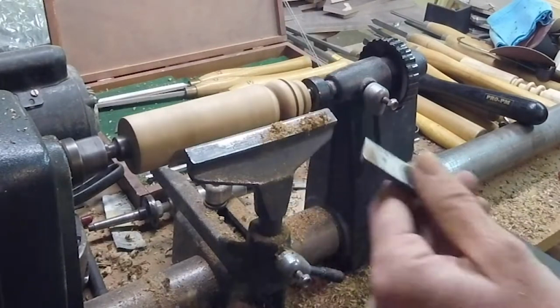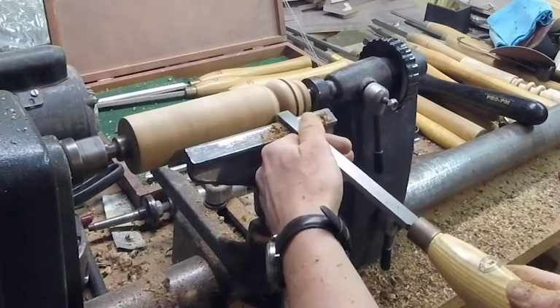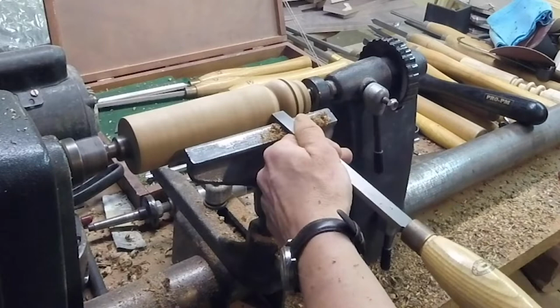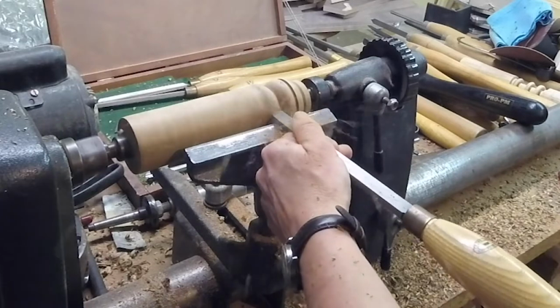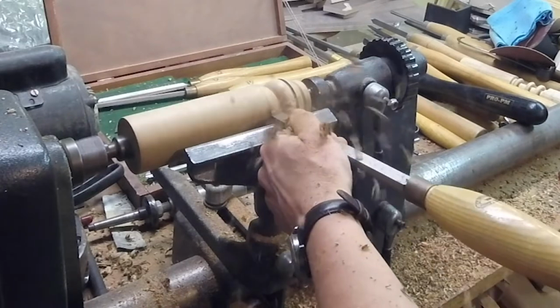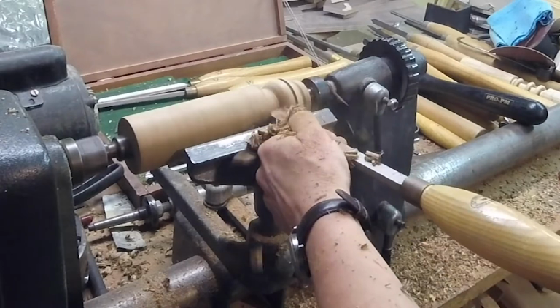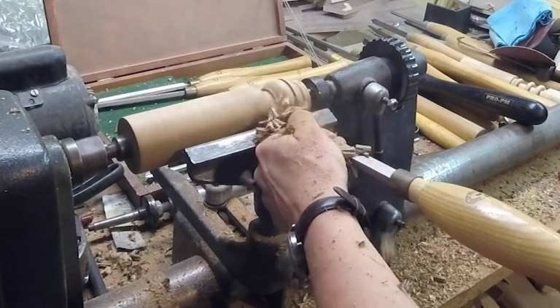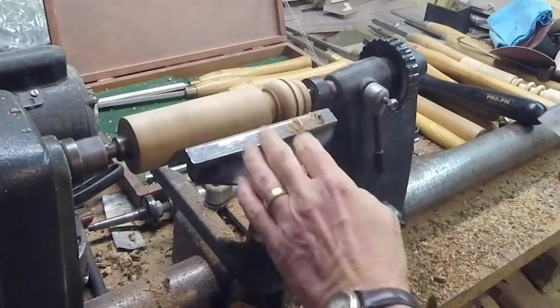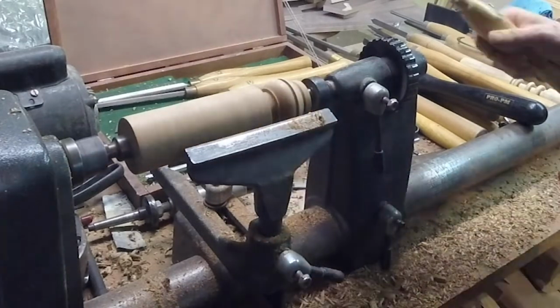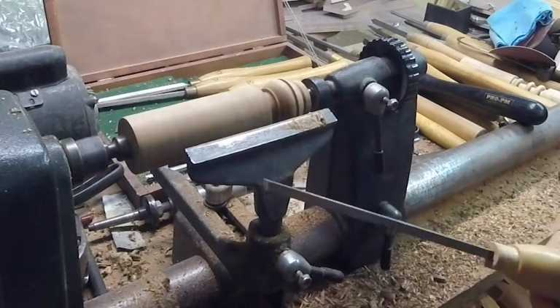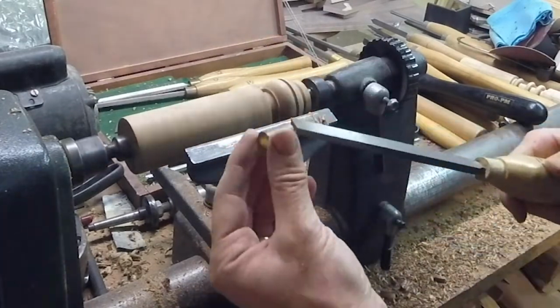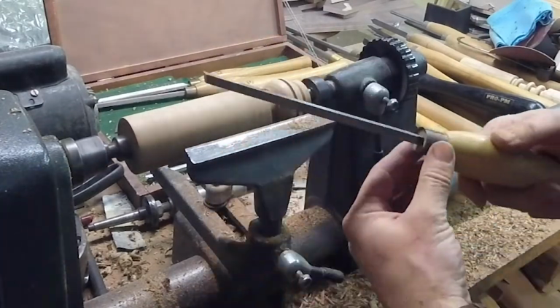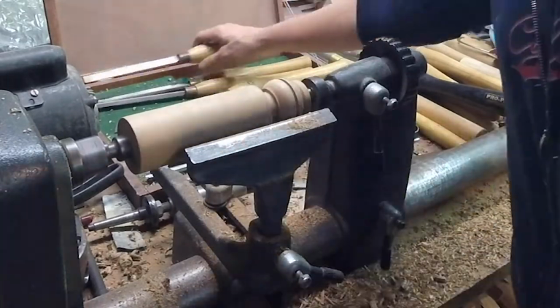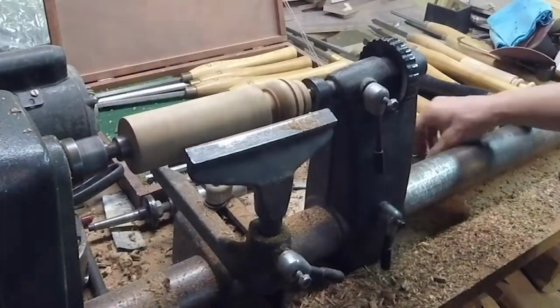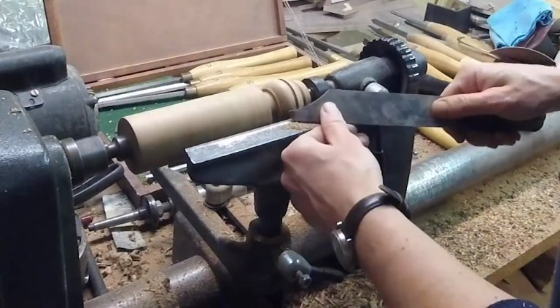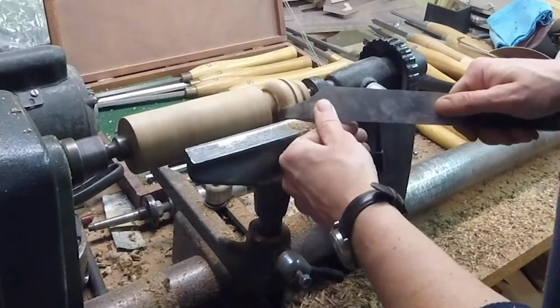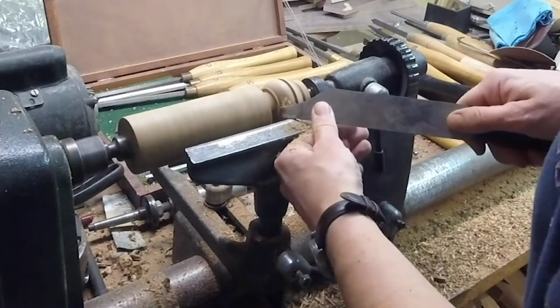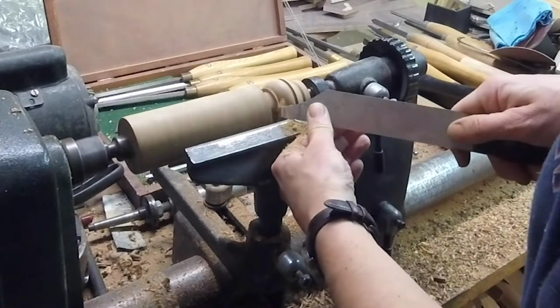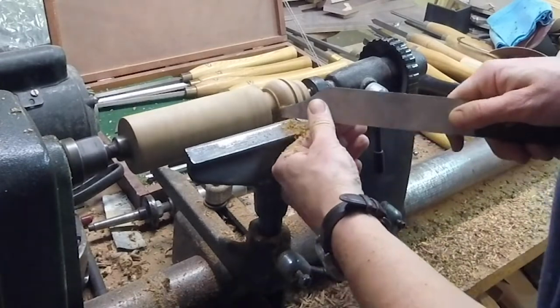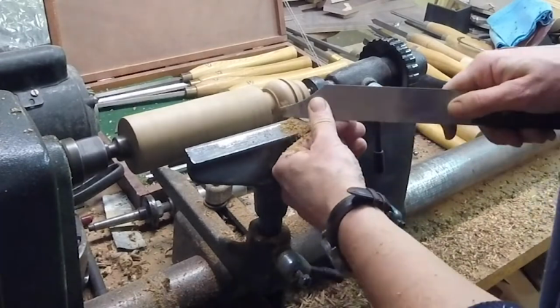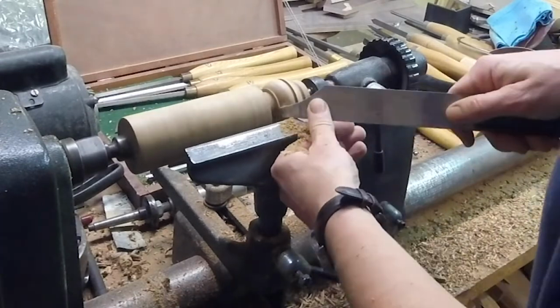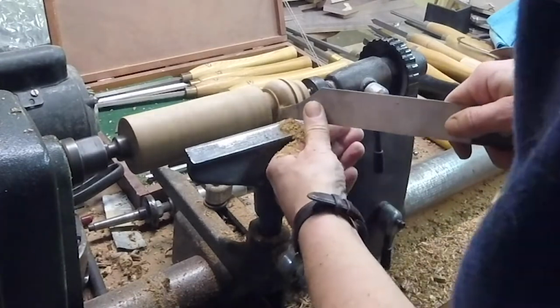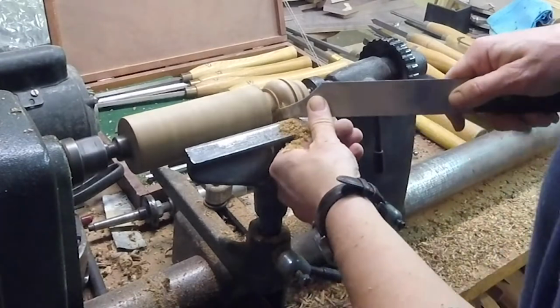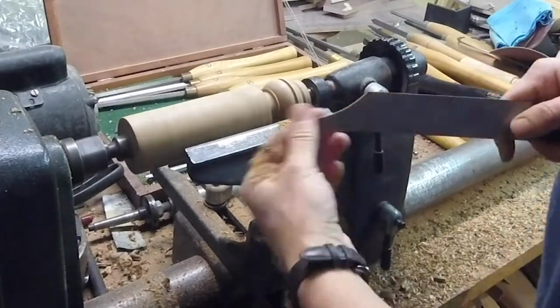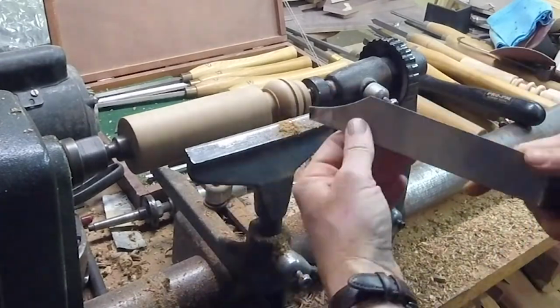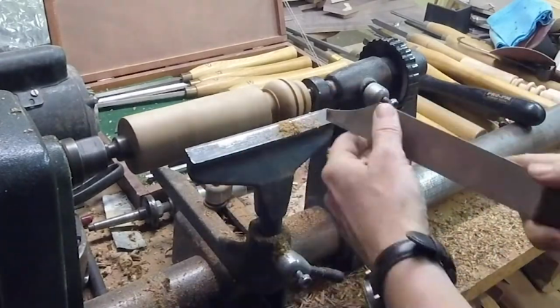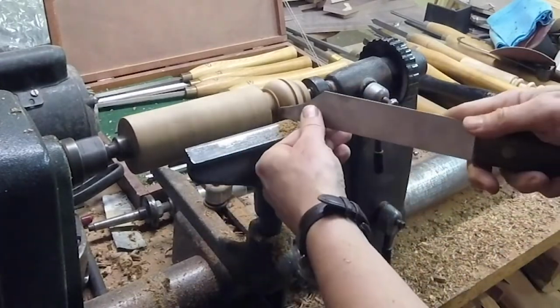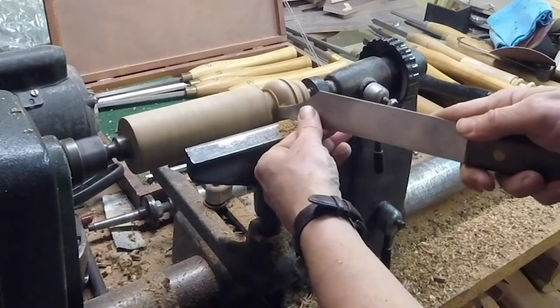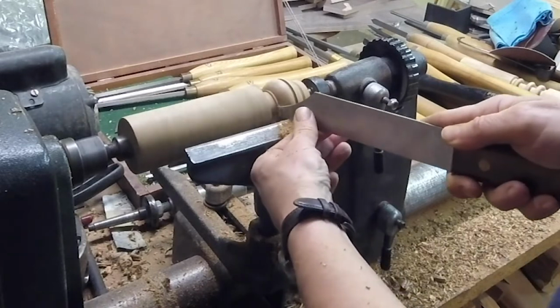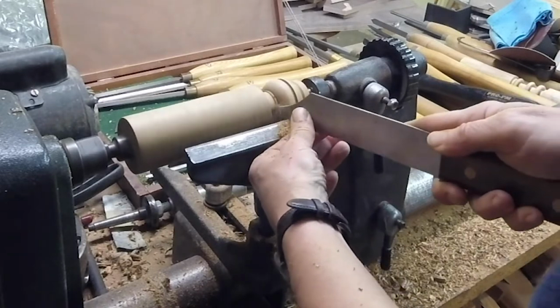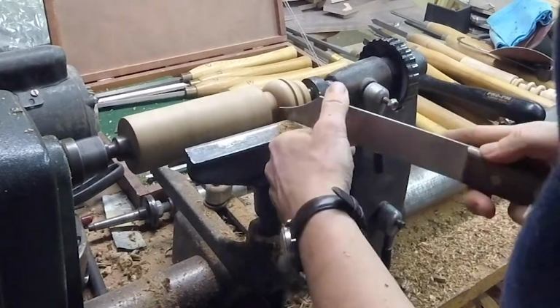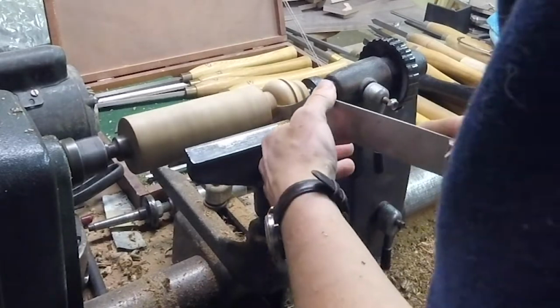This is just a blunt nose scraper. I discovered that zebra wood is easier to work with on a lathe with scrapers rather than sharp gouges and chisels.